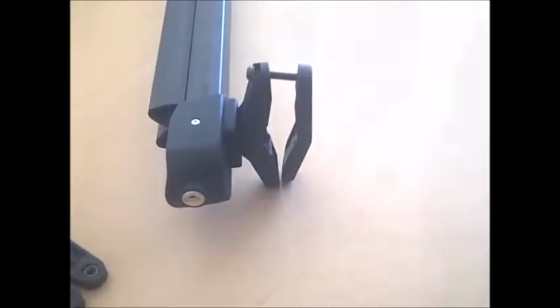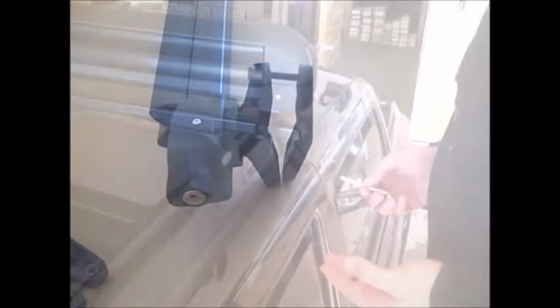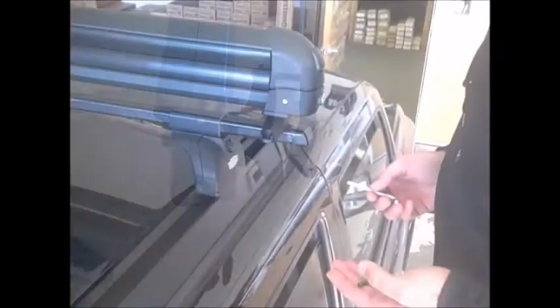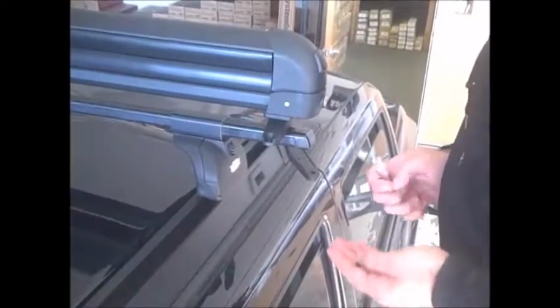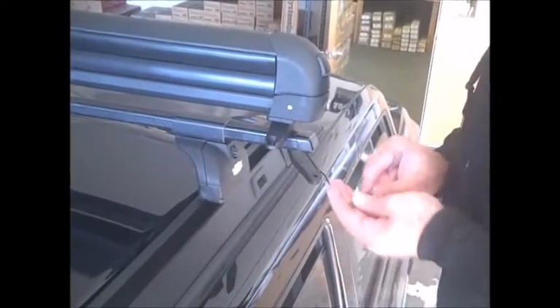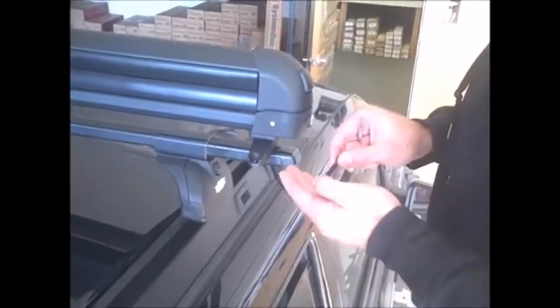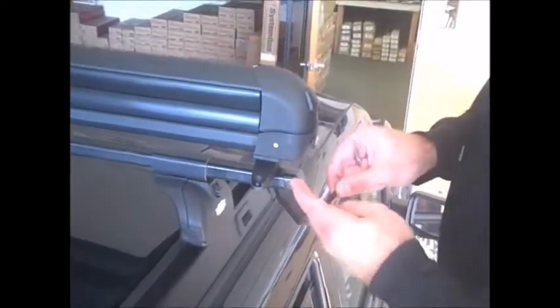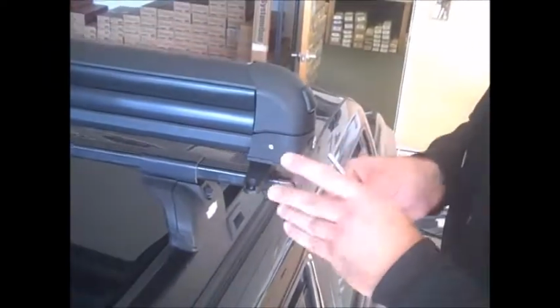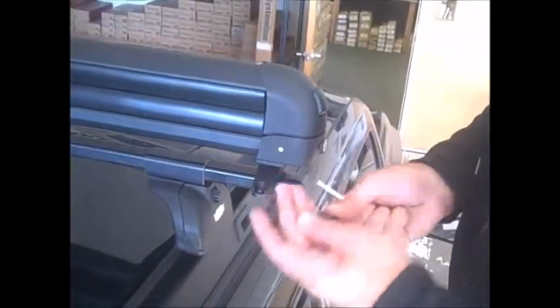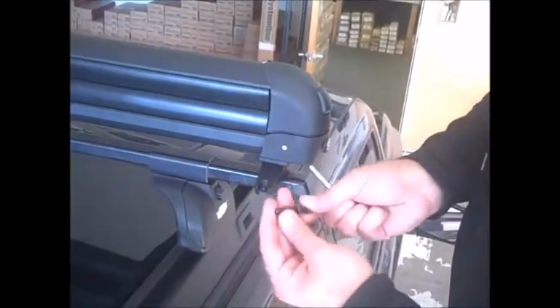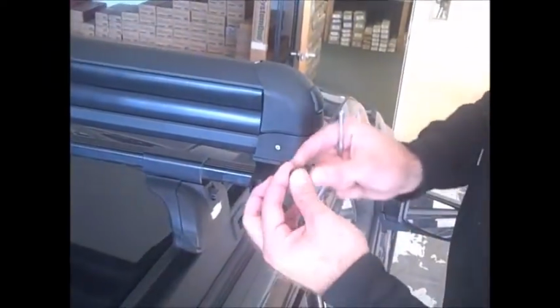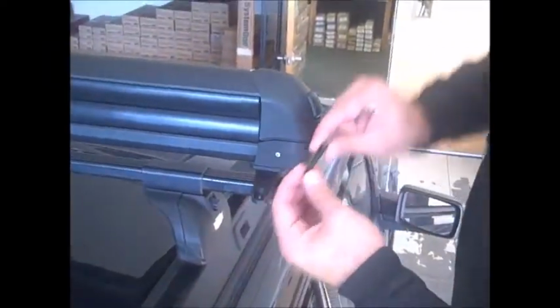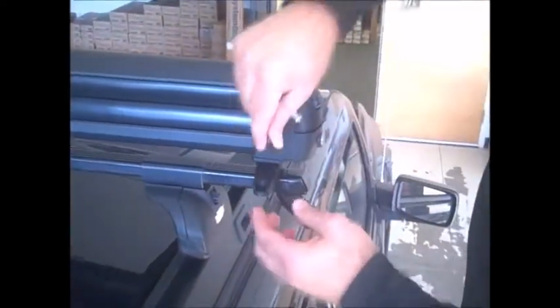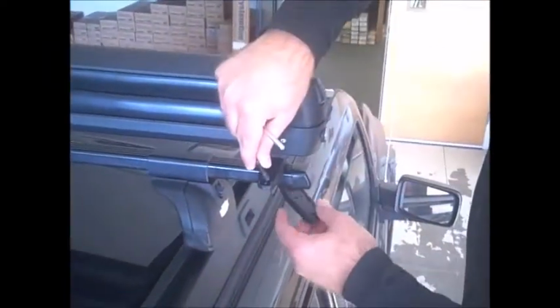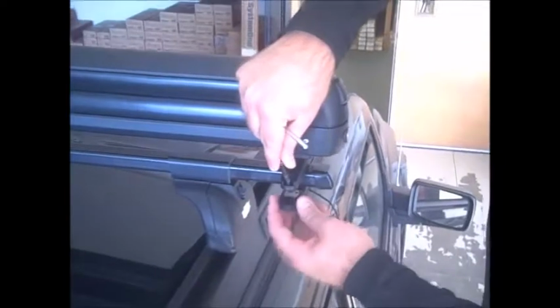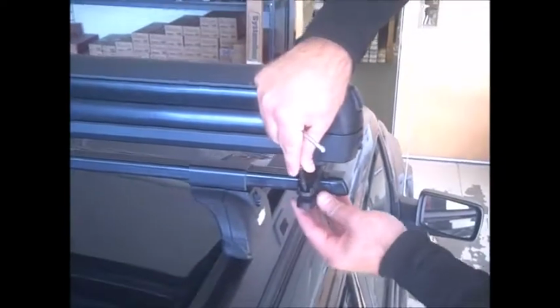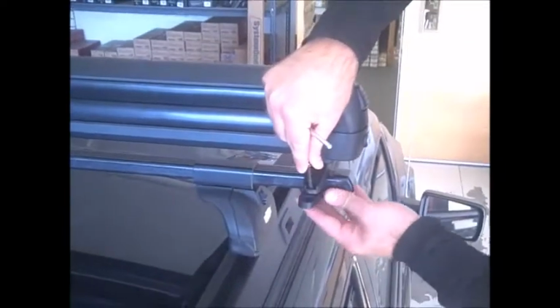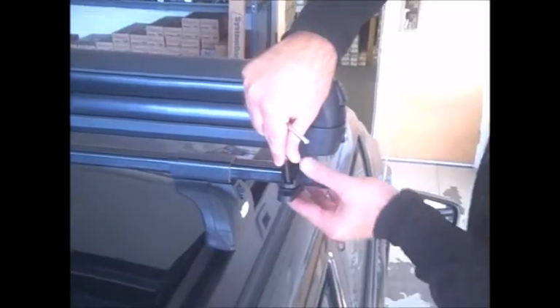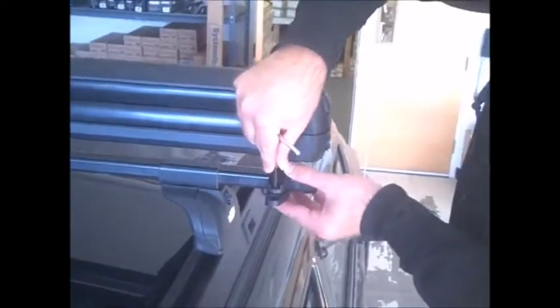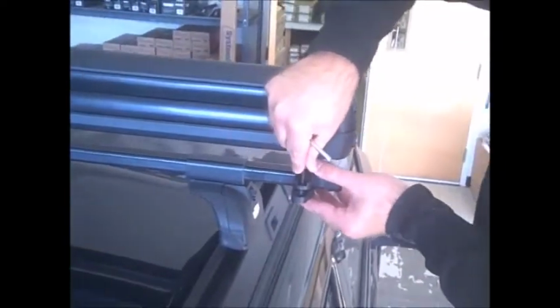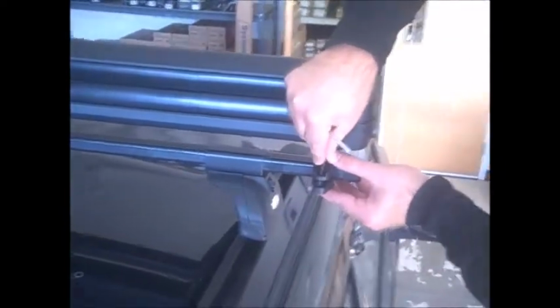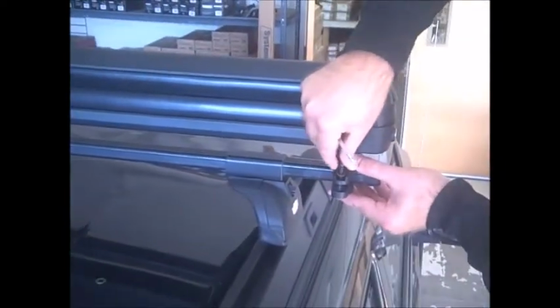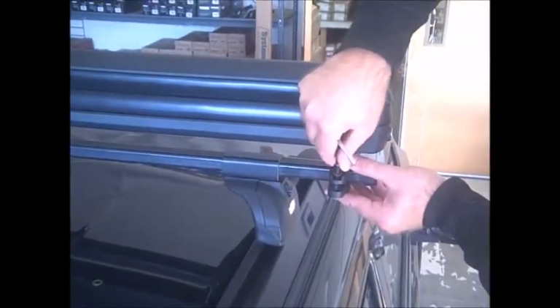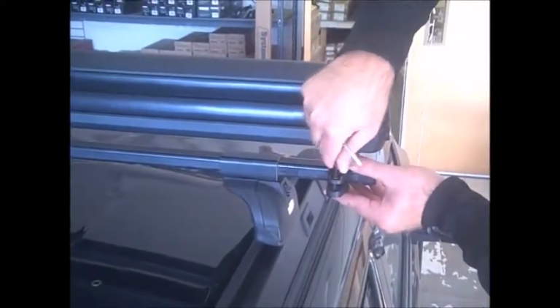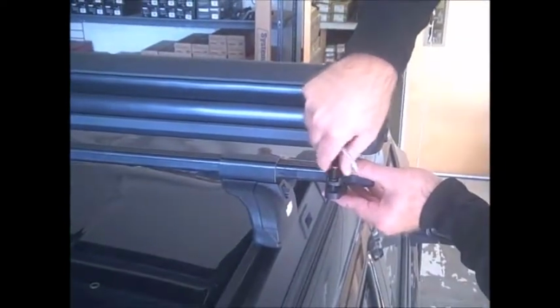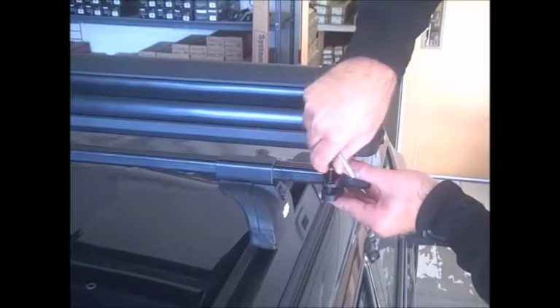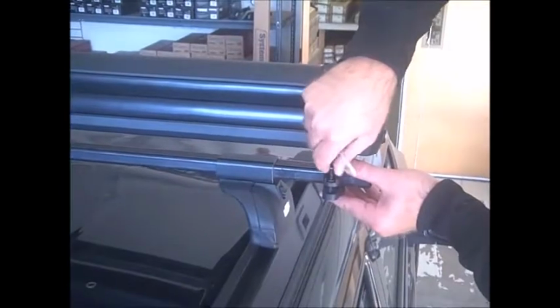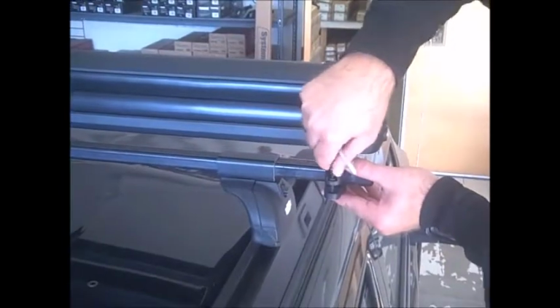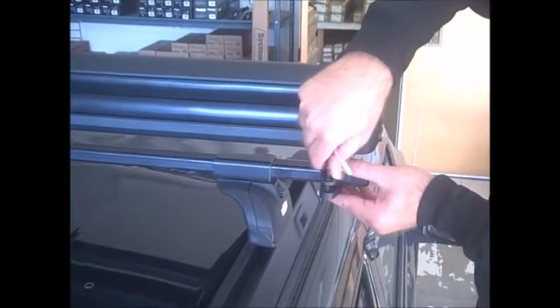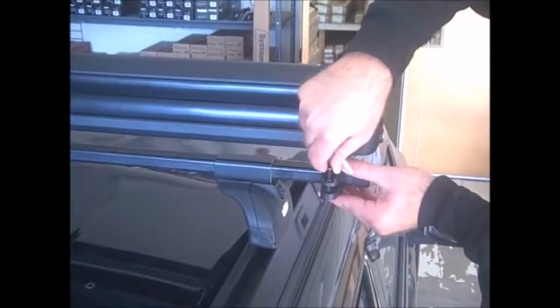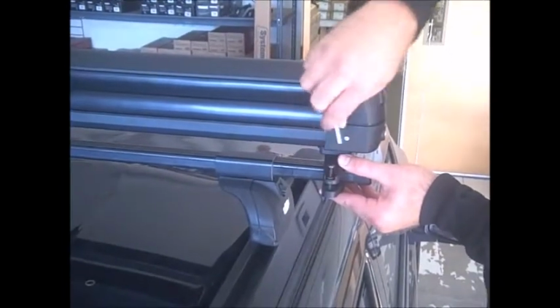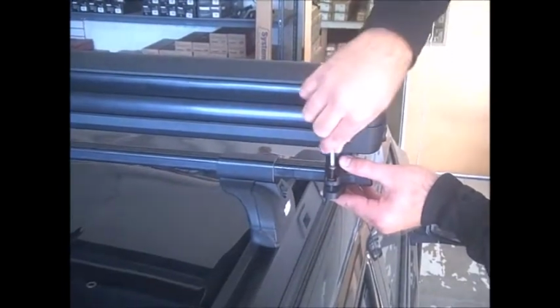To install the ski carrier, simply place the carrier on your crossbars and swing the bottom mounting bracket underneath the bar. Drop another allen bolt and washer through the open bolt hole, and begin to alternate tightening each side of the bracket until it is tight and flush against the bar.